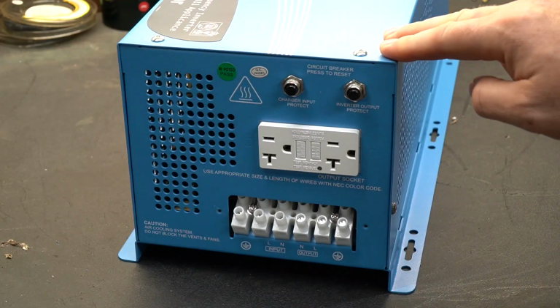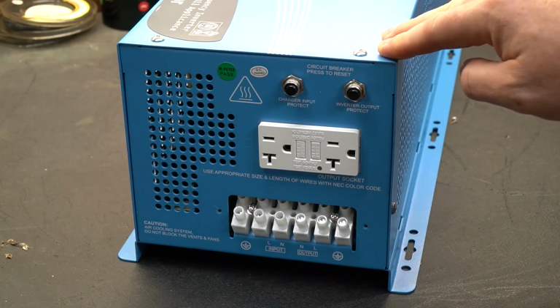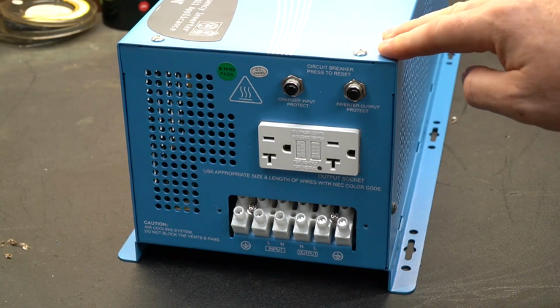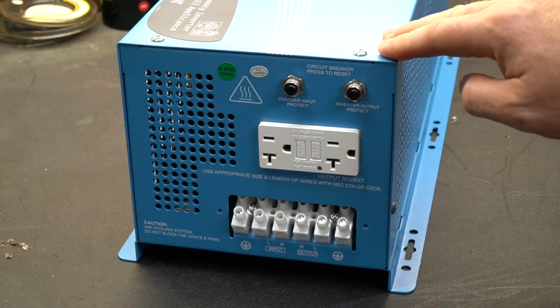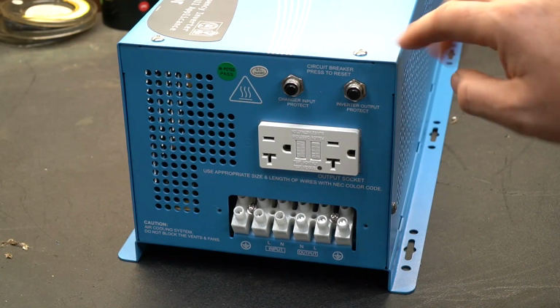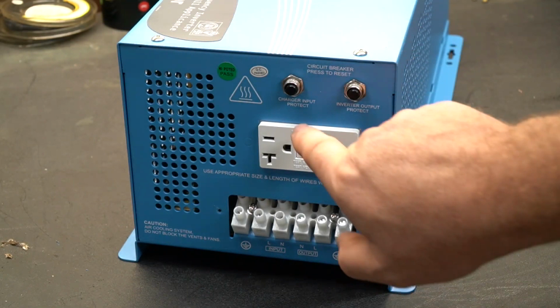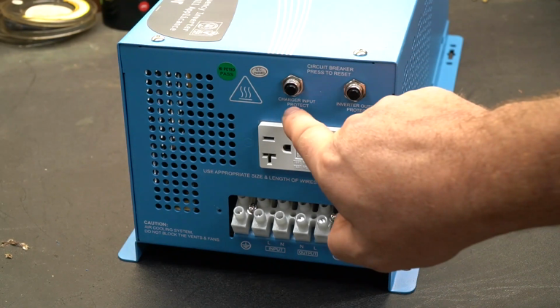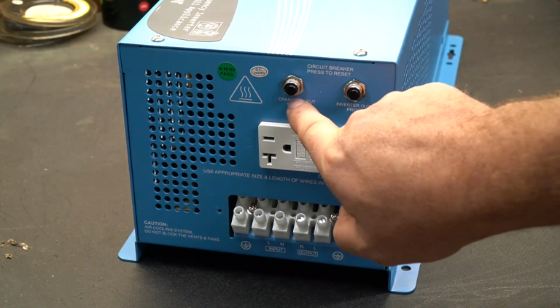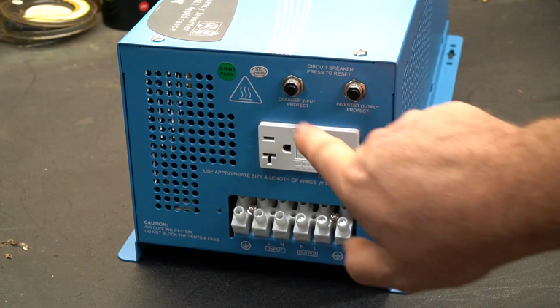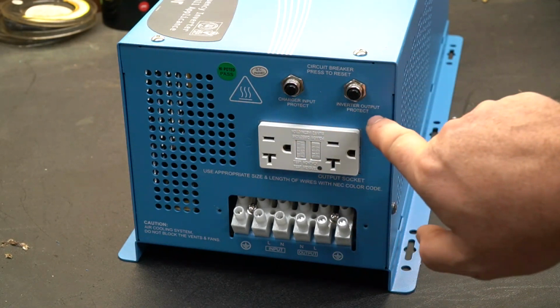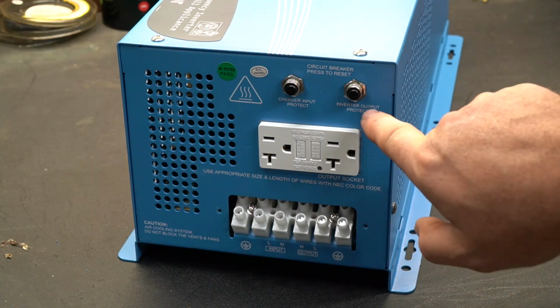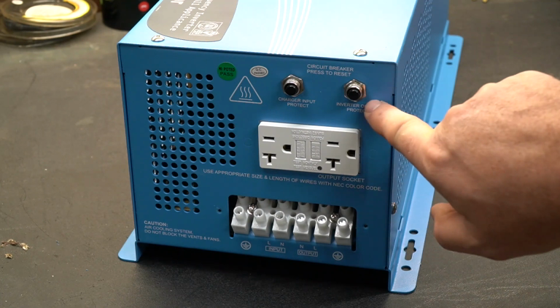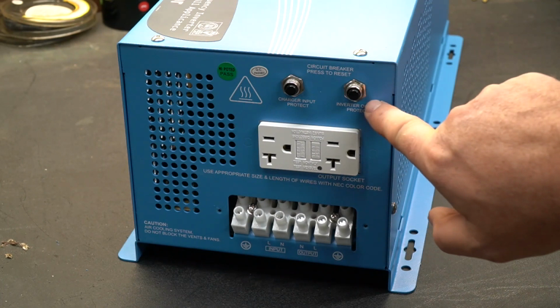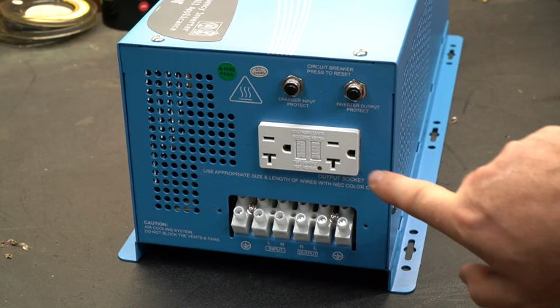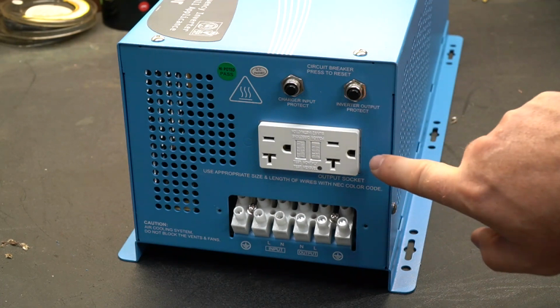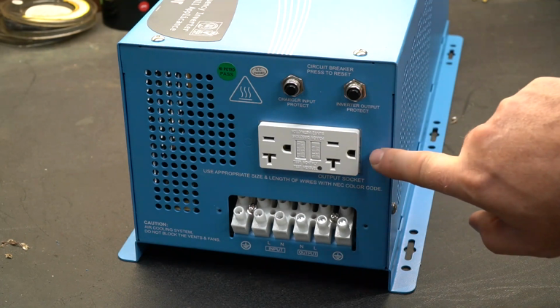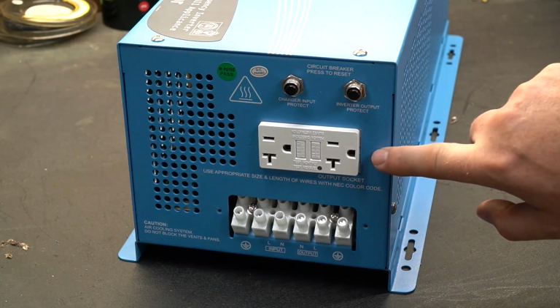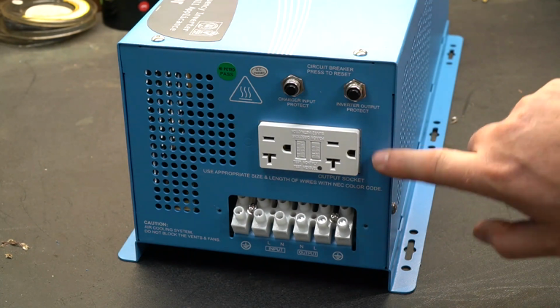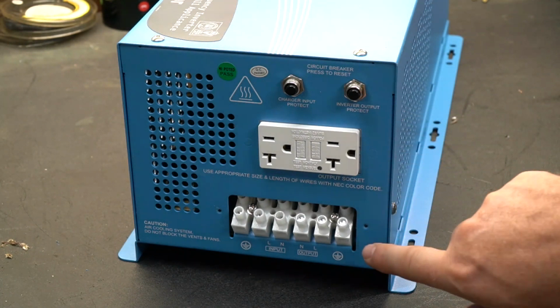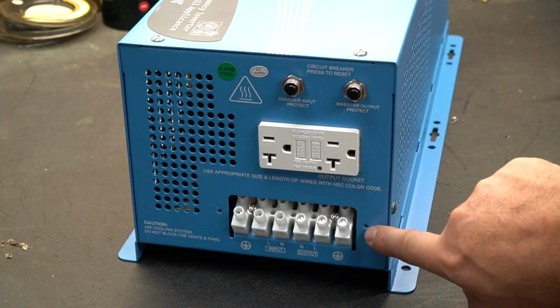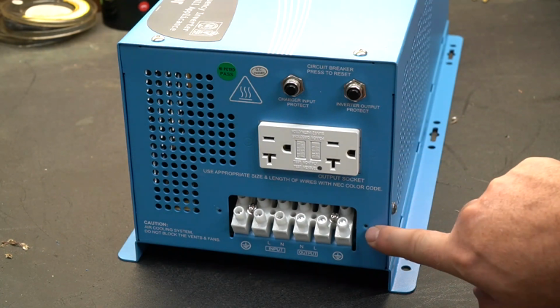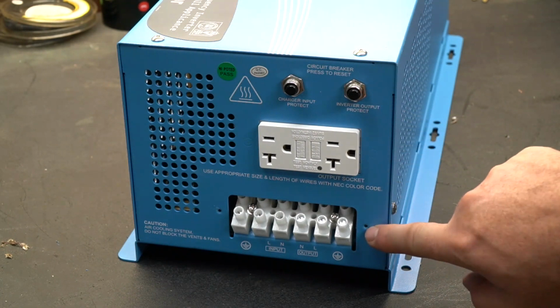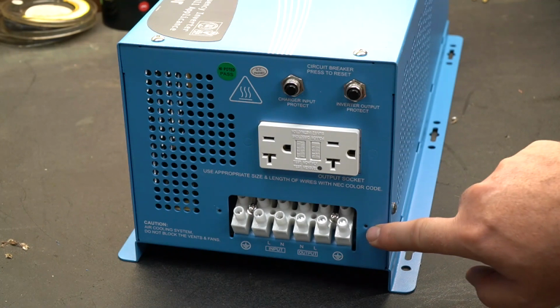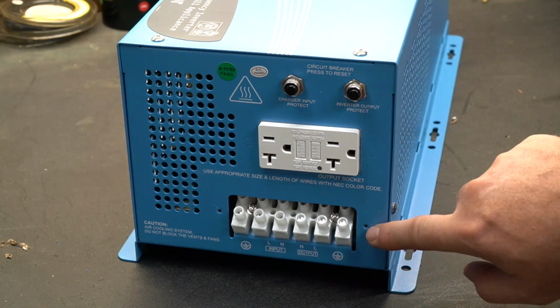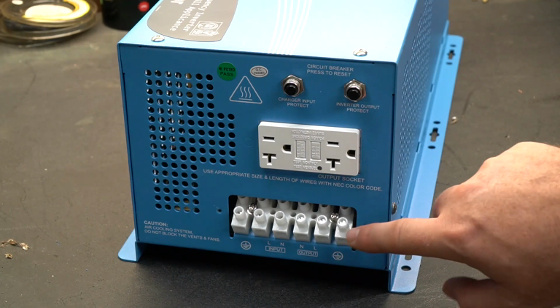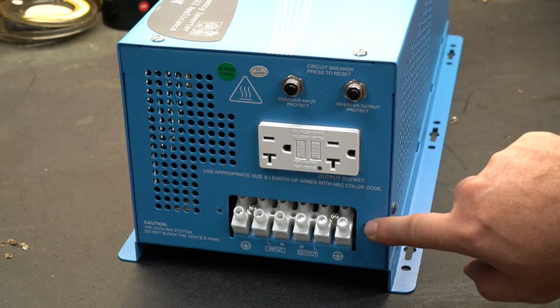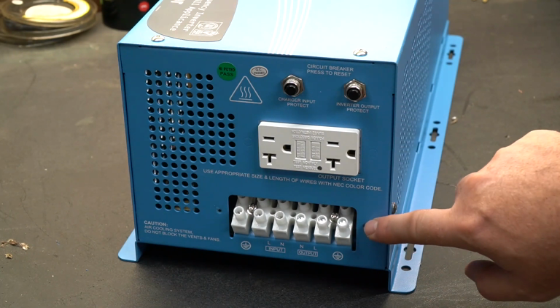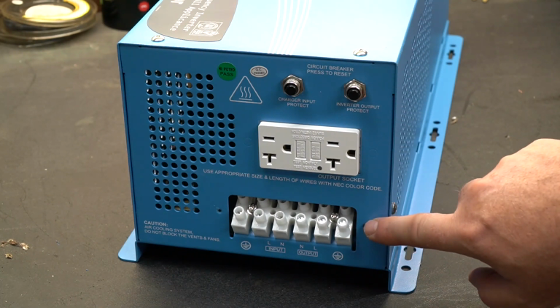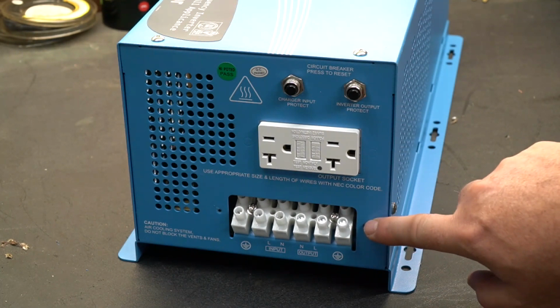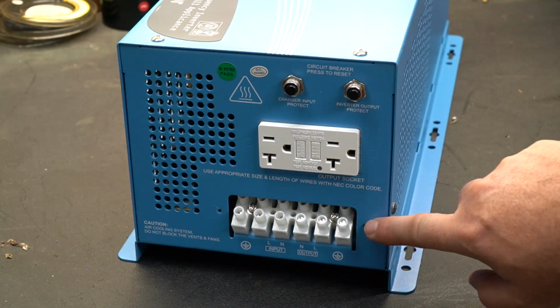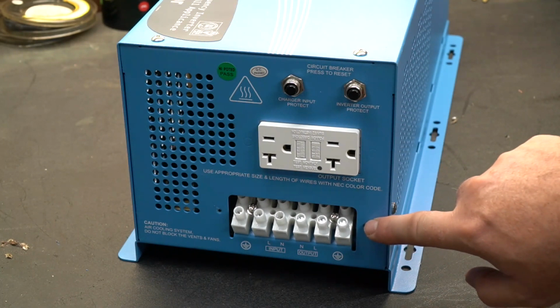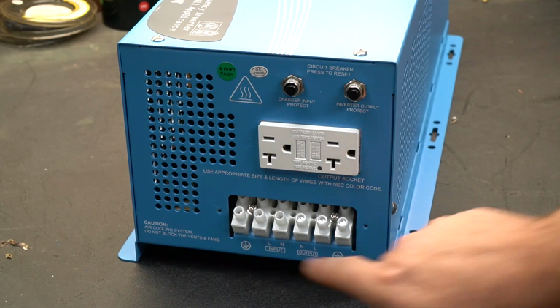On one end of the inverter you're going to find a couple of breakers — one is for the charger input and one is for the inverter output. There is also a 20 amp outlet and a panel to hardwire this into your system. When you hardwire it, that is how you access the internal transfer switch.